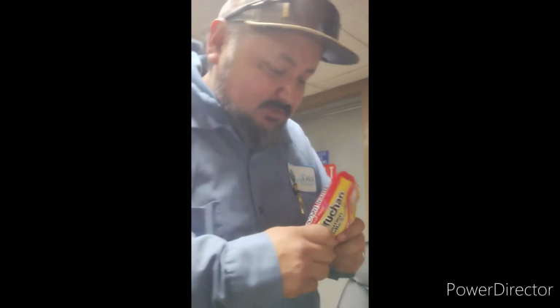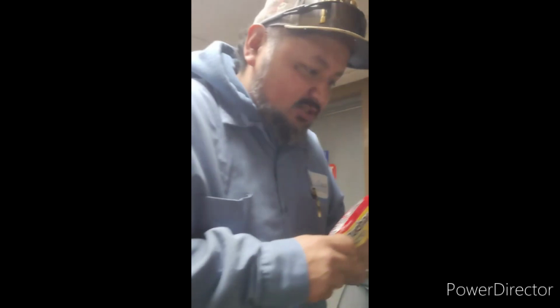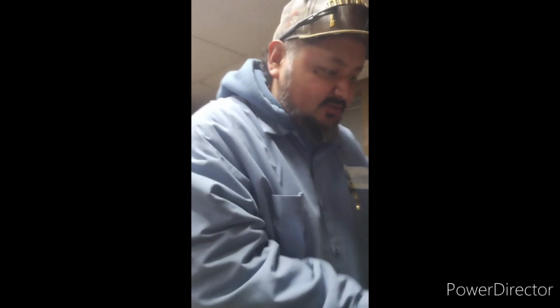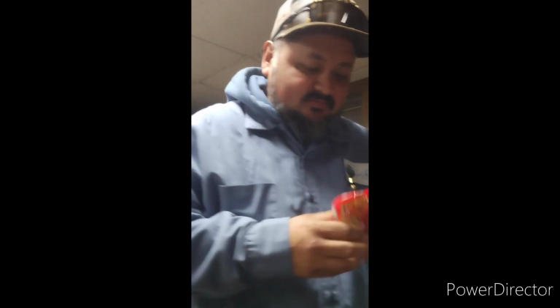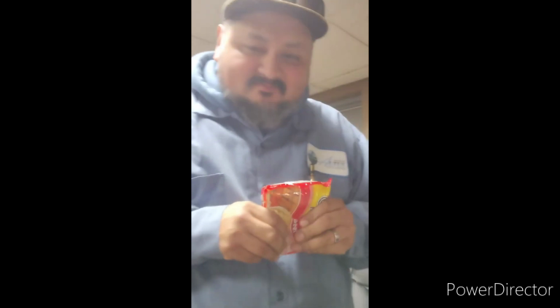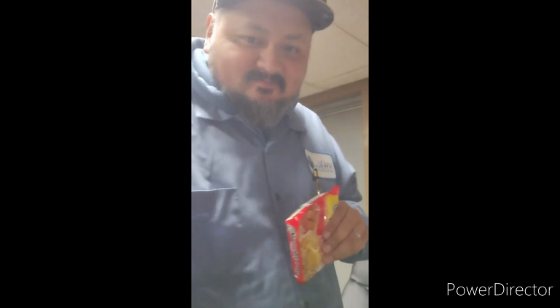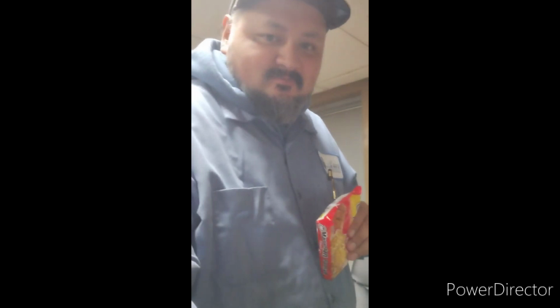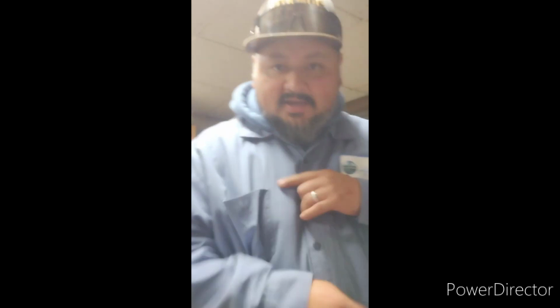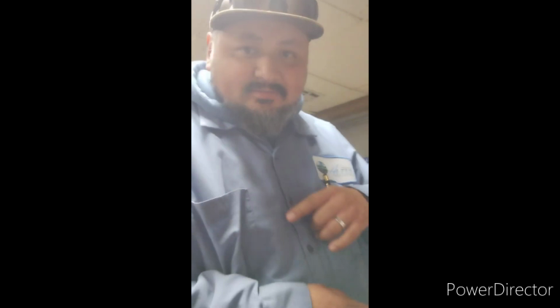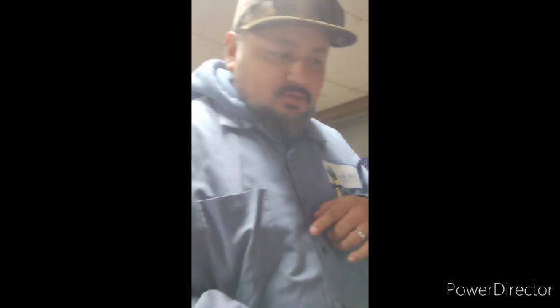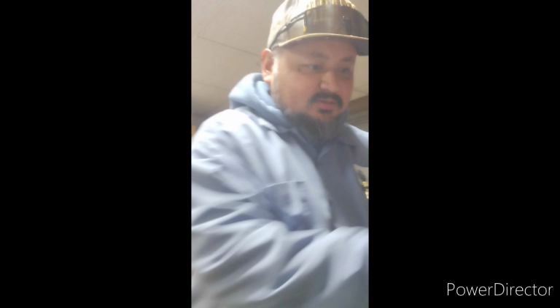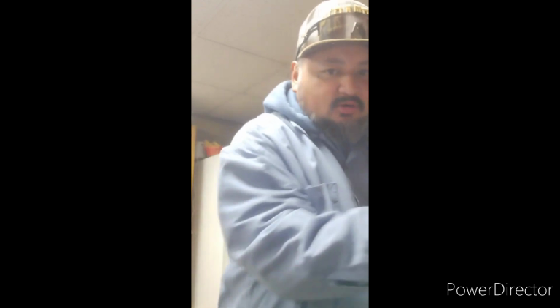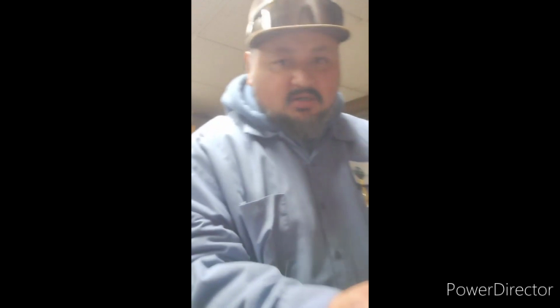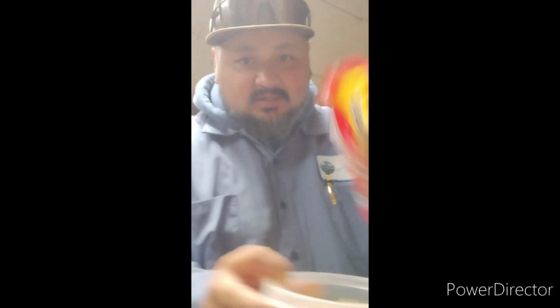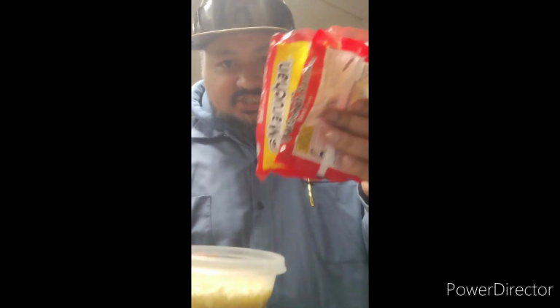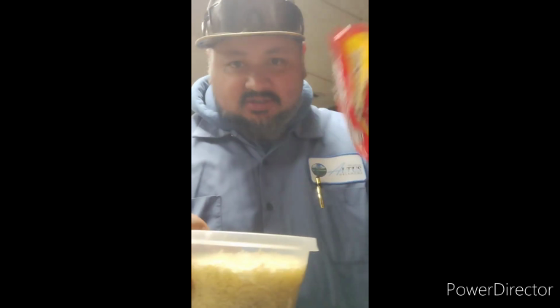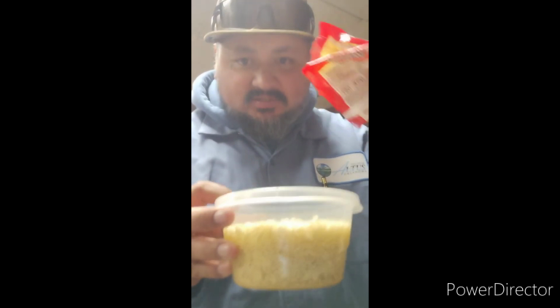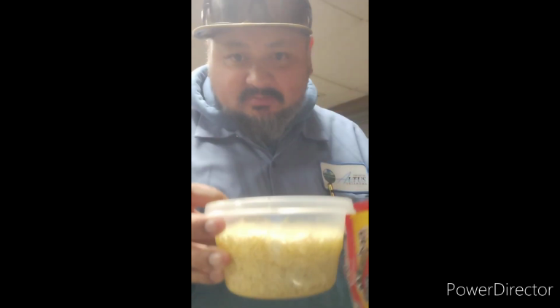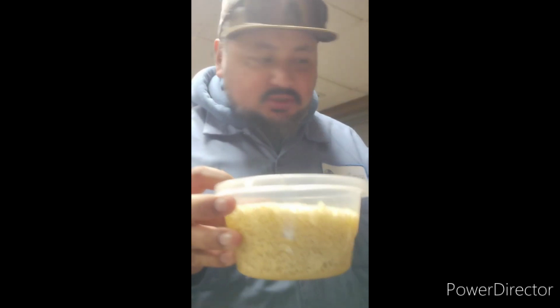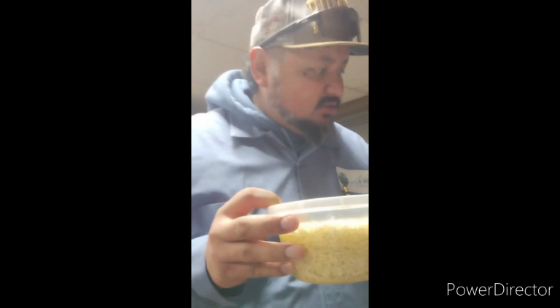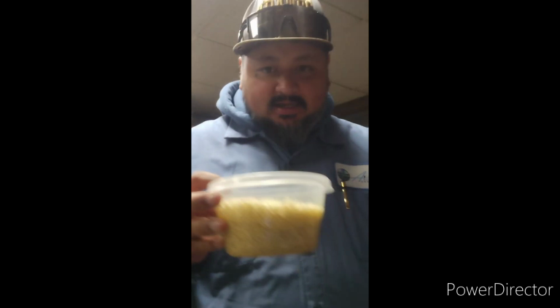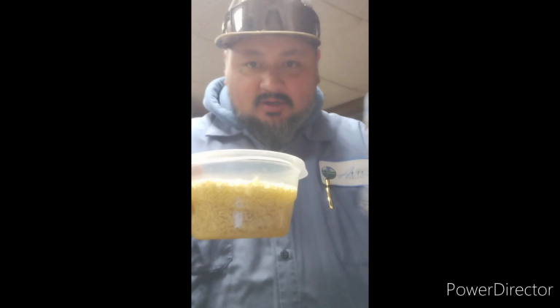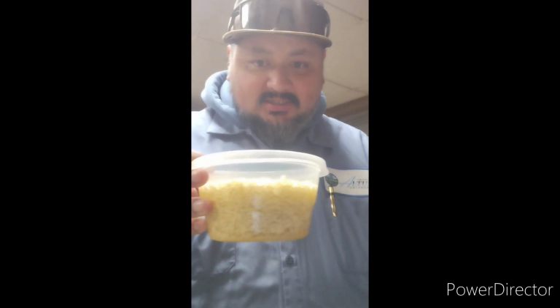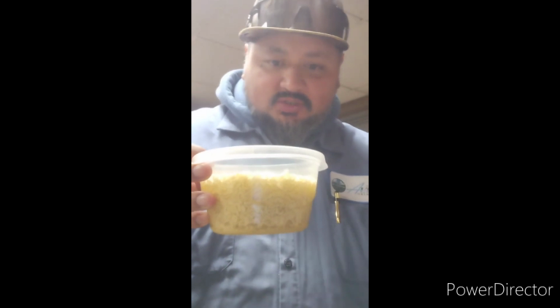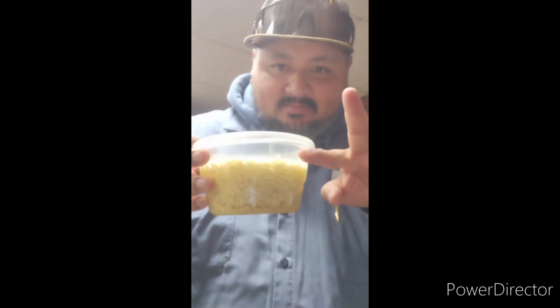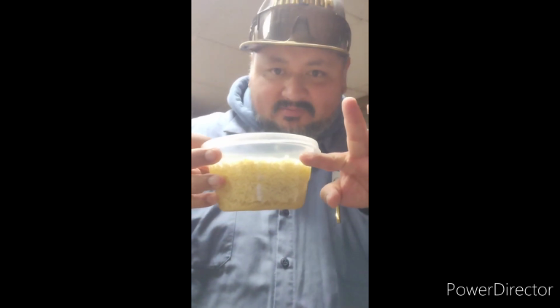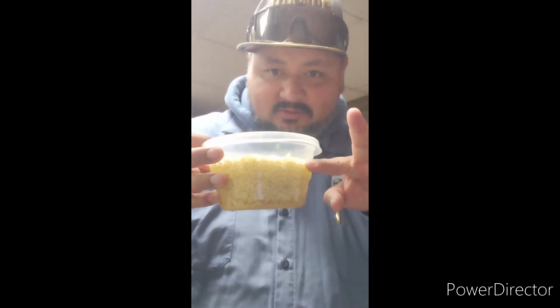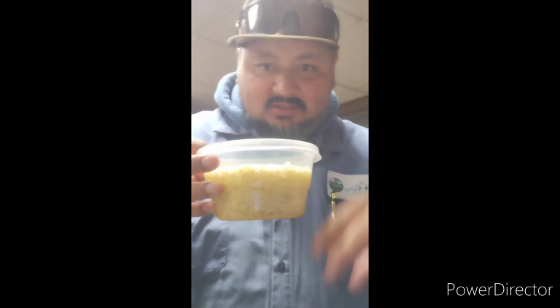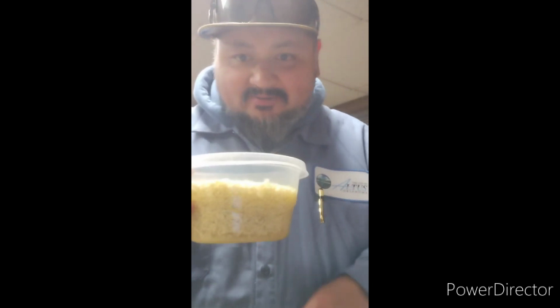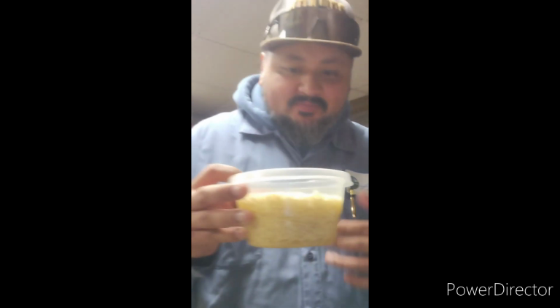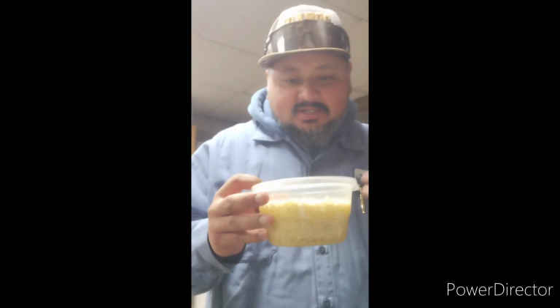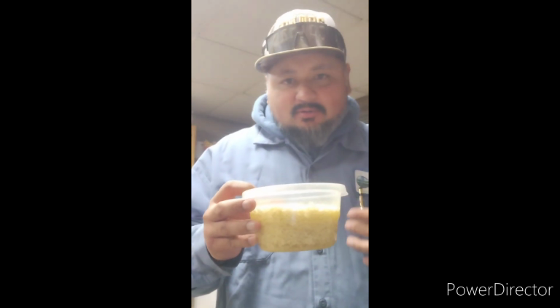Crunch them up real good, both of them. After you got them bad boys crunched up, you pour them into a bowl. Add a little water — to where it's right above the noodles.